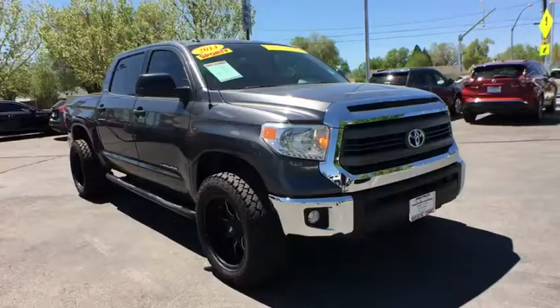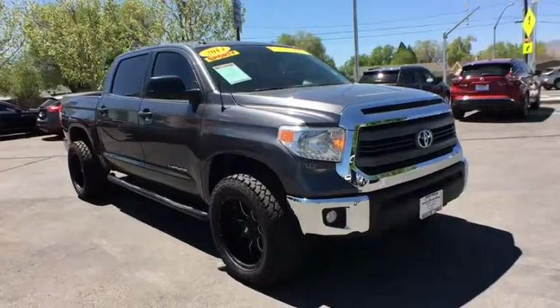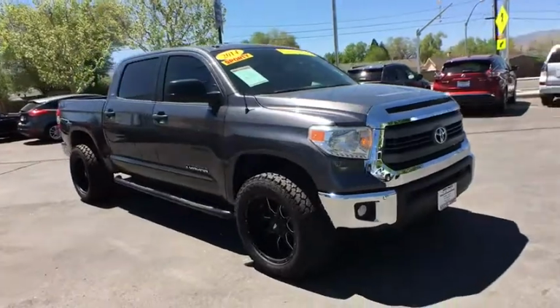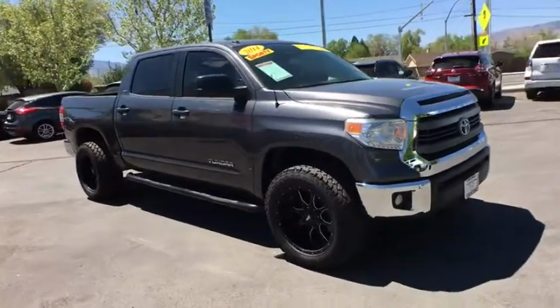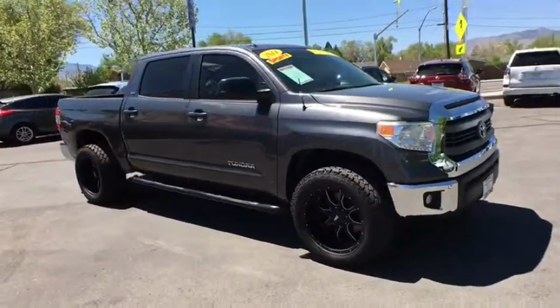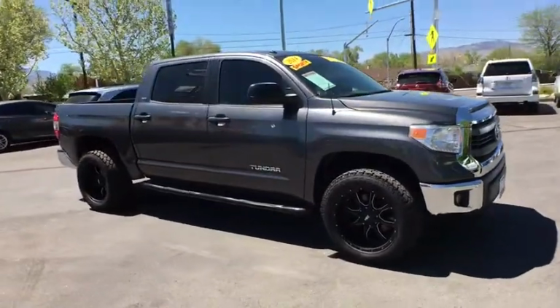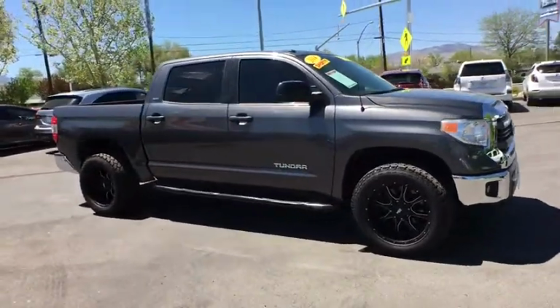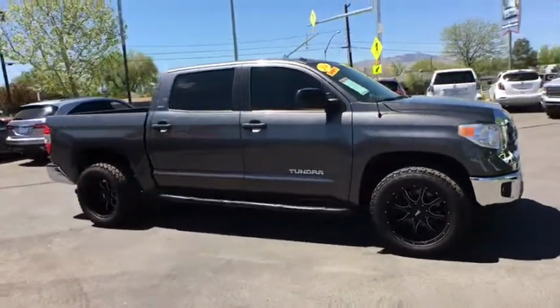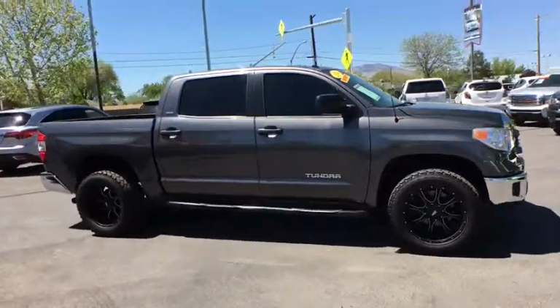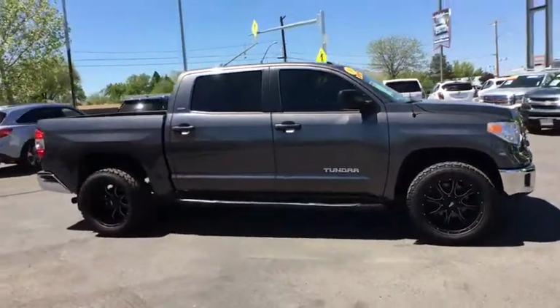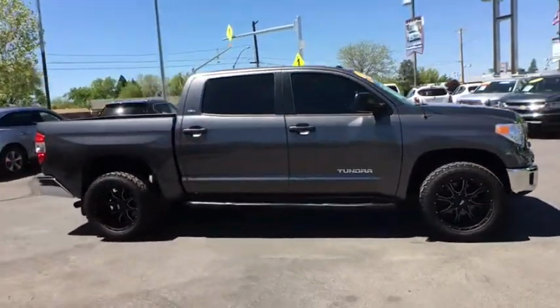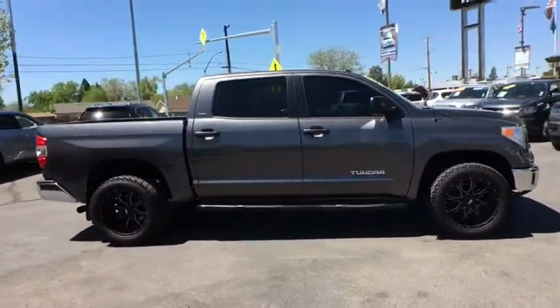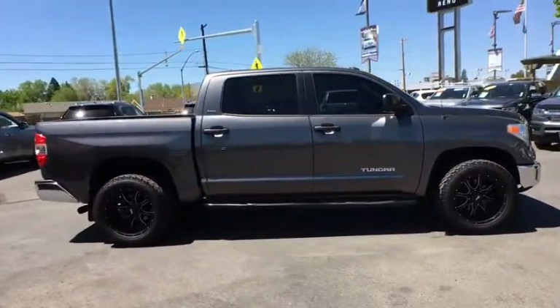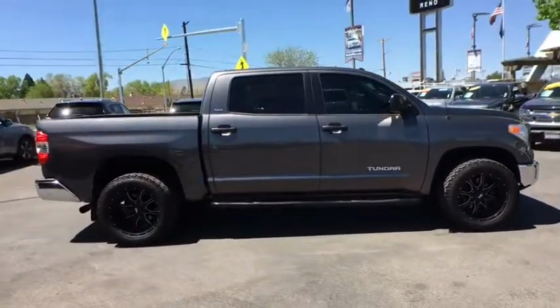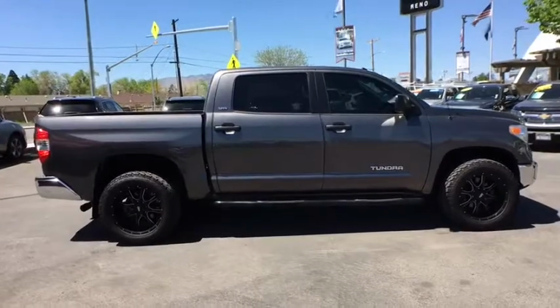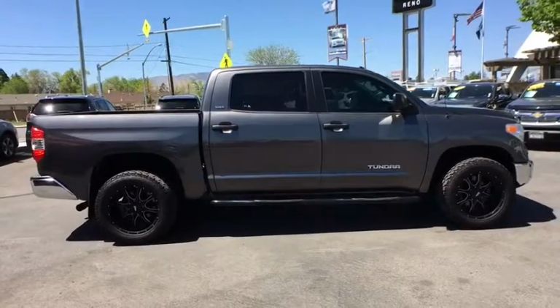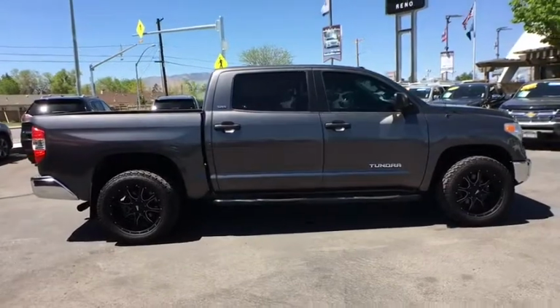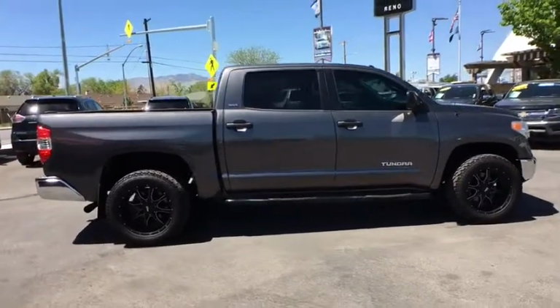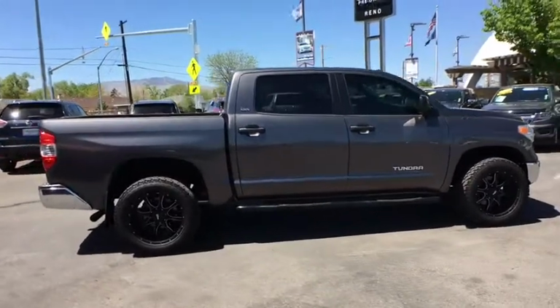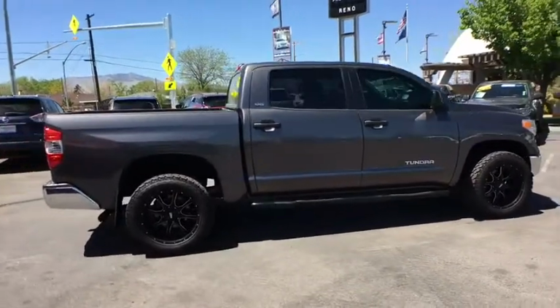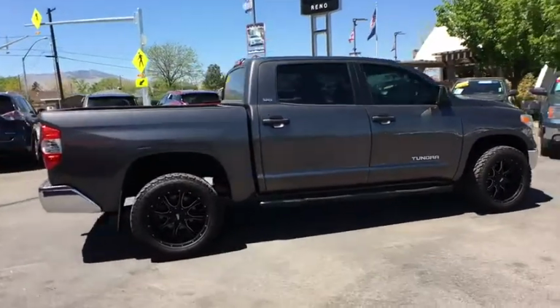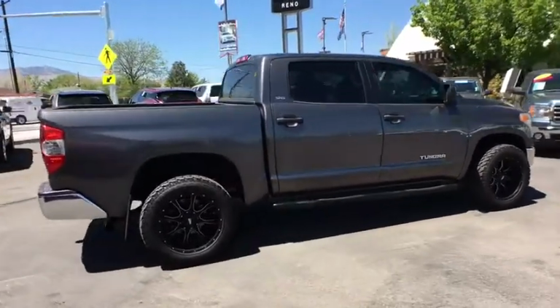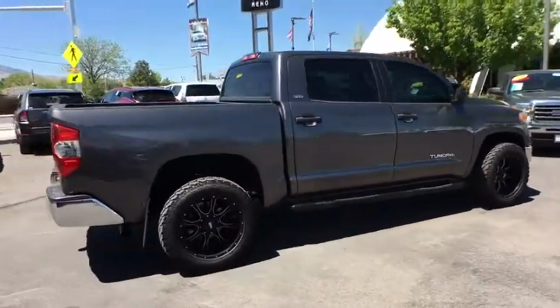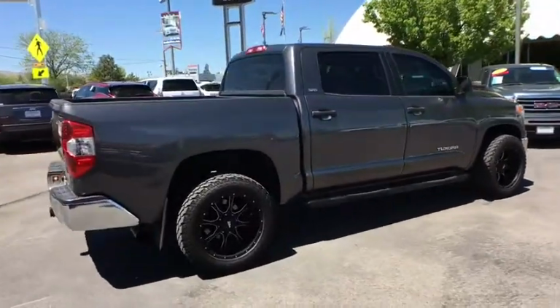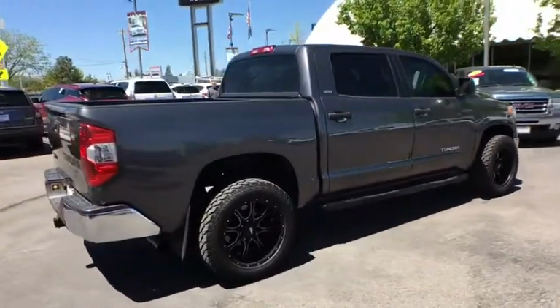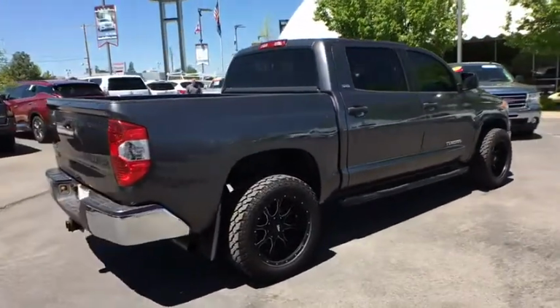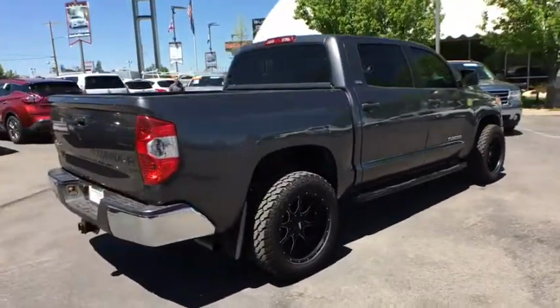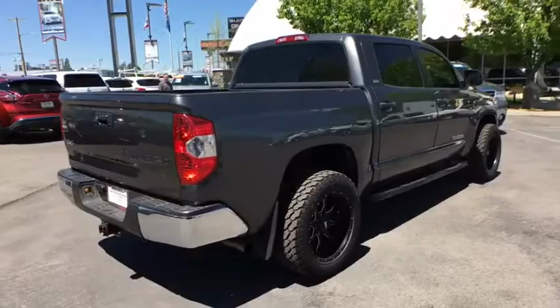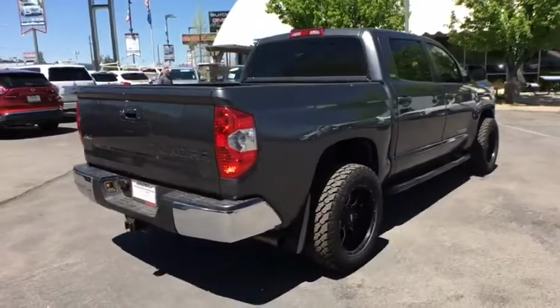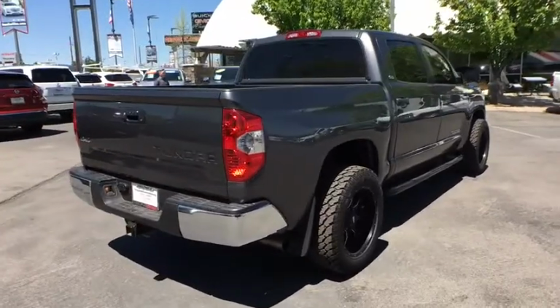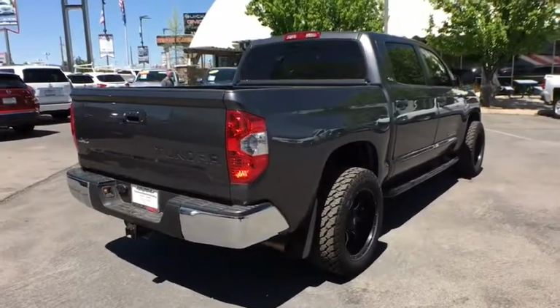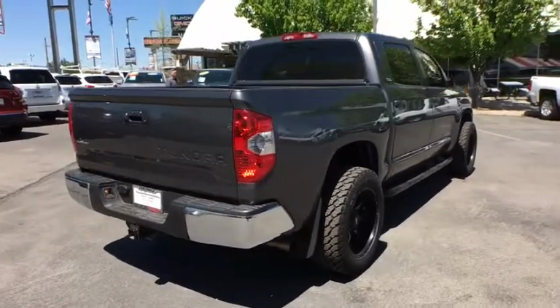The 2014 Toyota Tundra. The Tundra has a number of unique features useful for those using it as a work truck, including extra-large door handles, a deck rail system, and an integrated tow hitch.